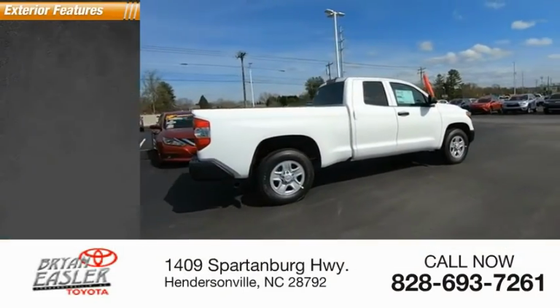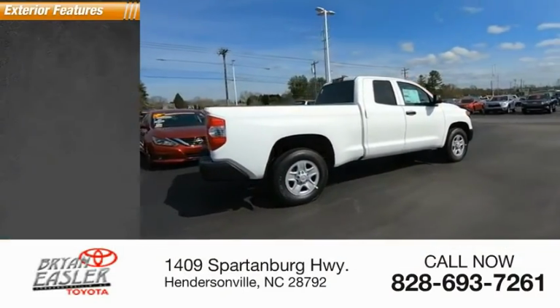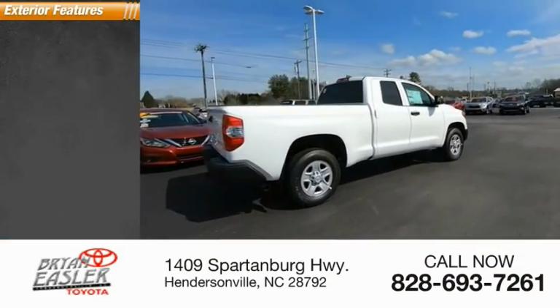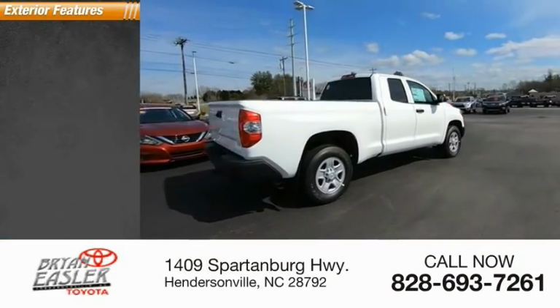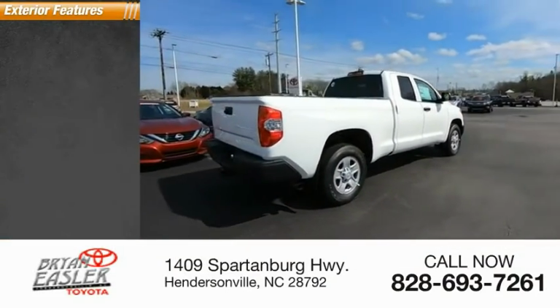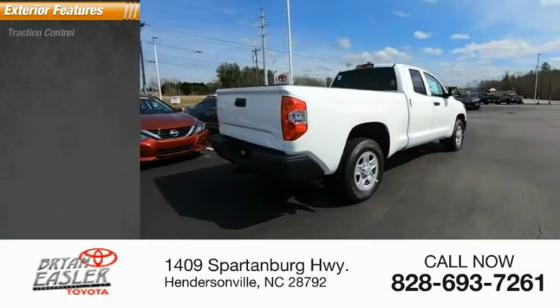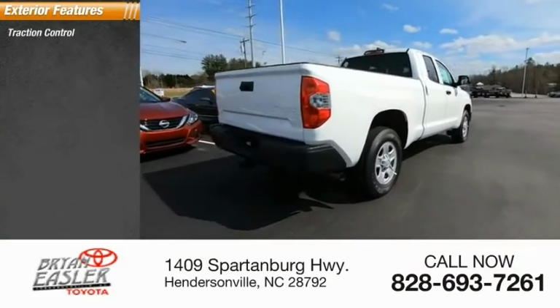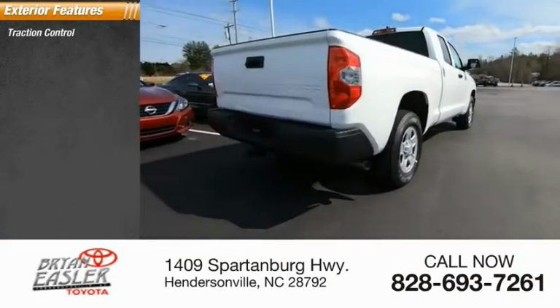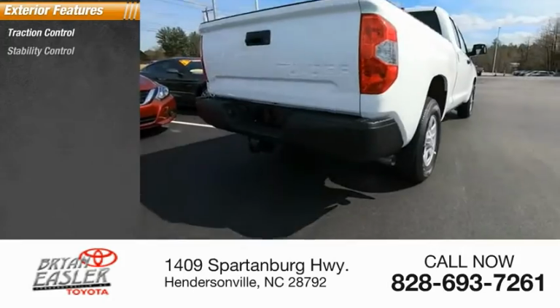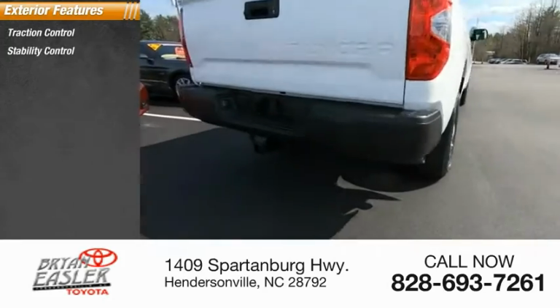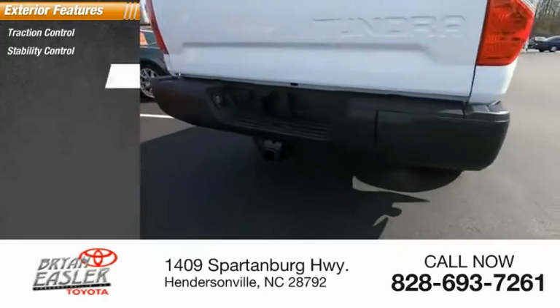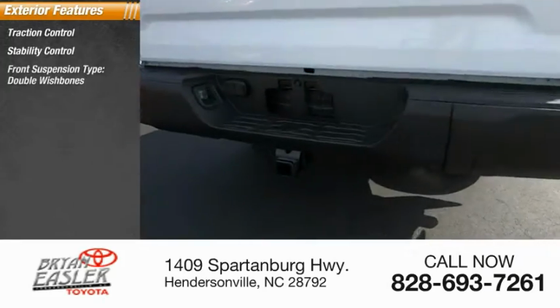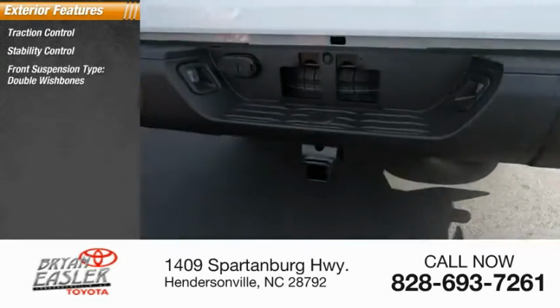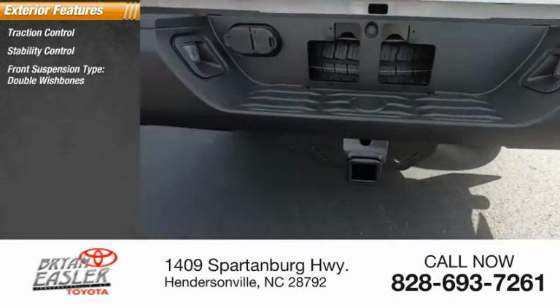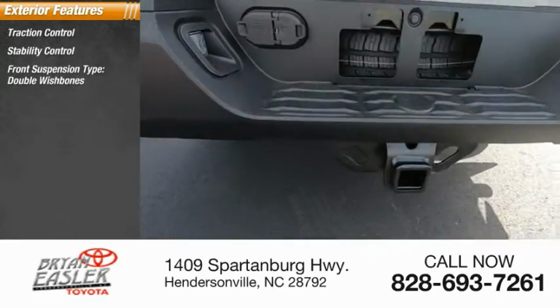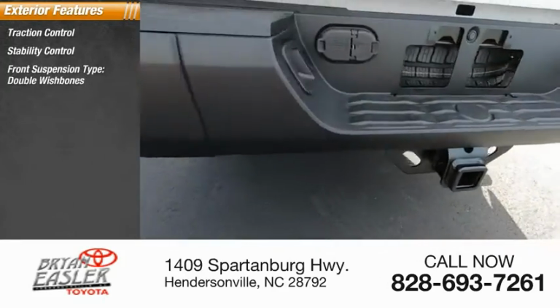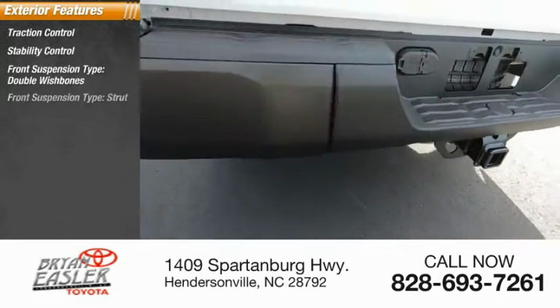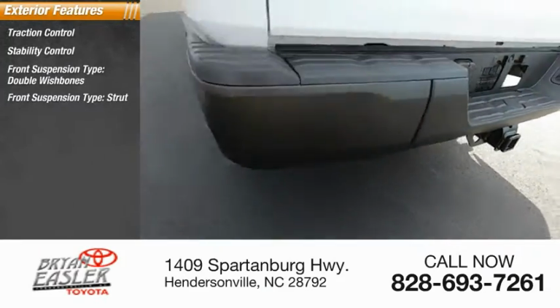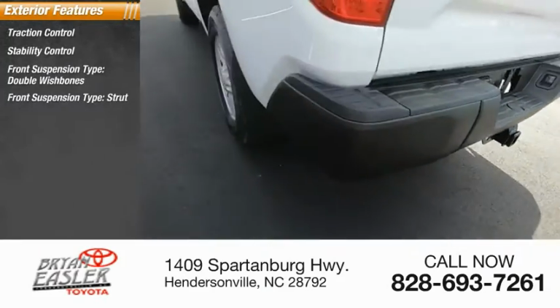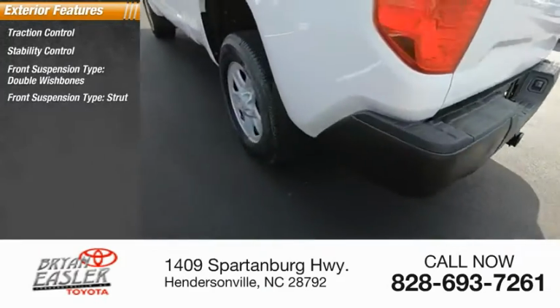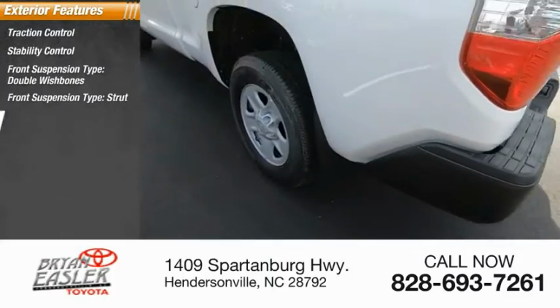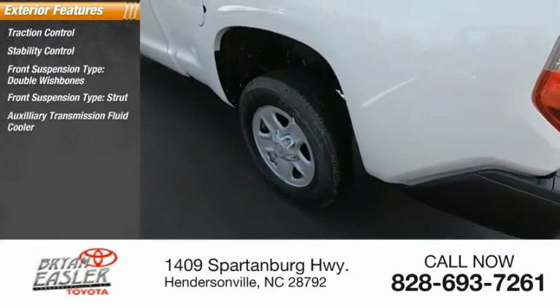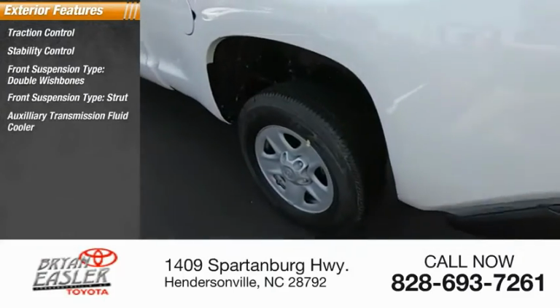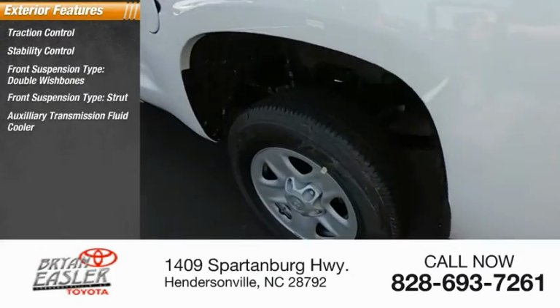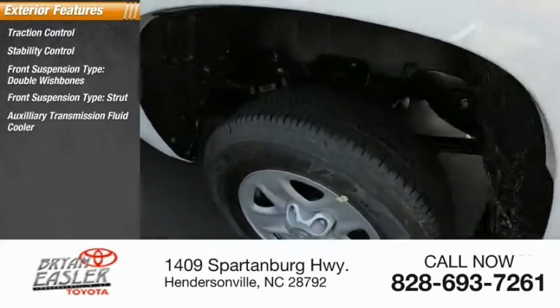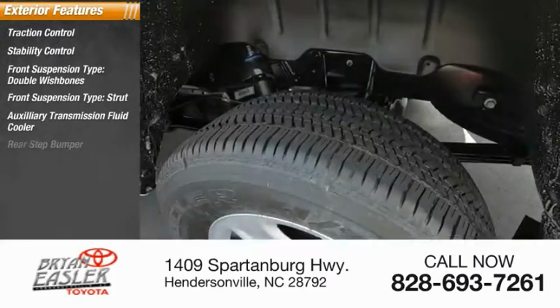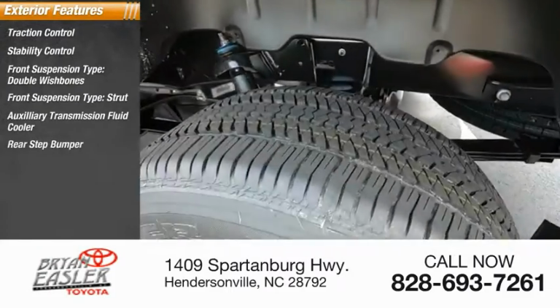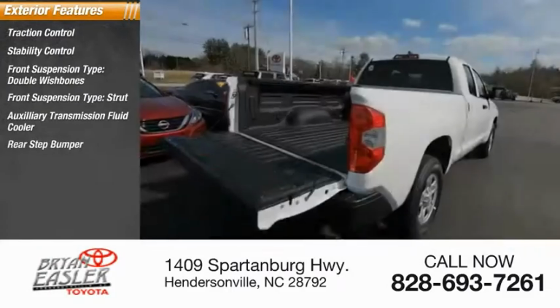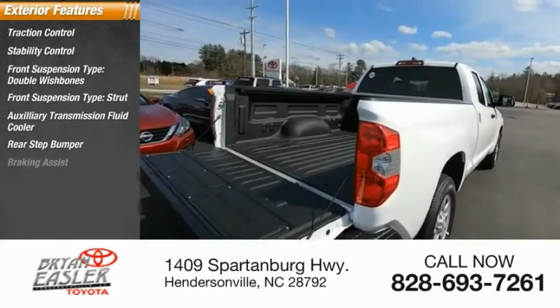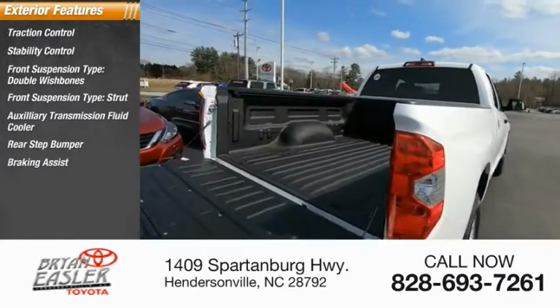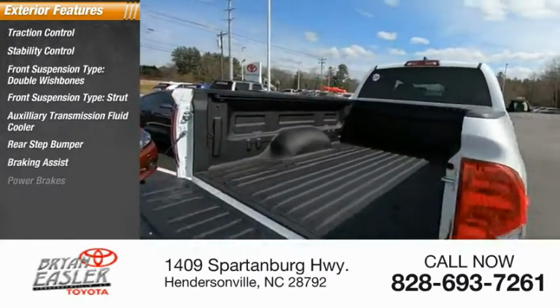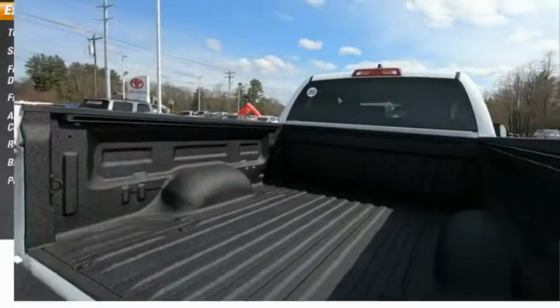Here are some of this vehicle's great options: traction control, stability control, front suspension type double wishbones, front suspension type strut, auxiliary transmission fluid cooler, rear step bumper, braking assist, and power brakes.